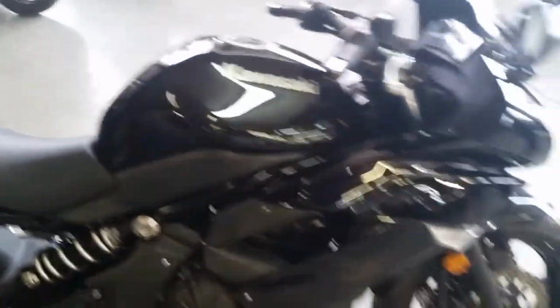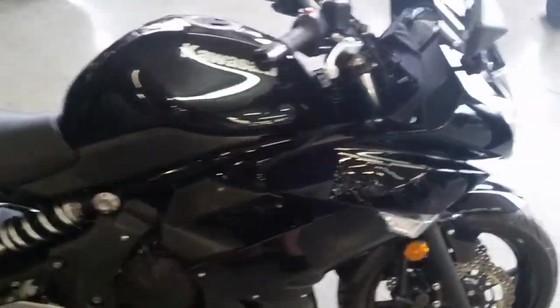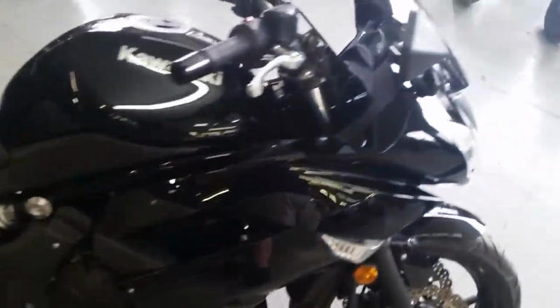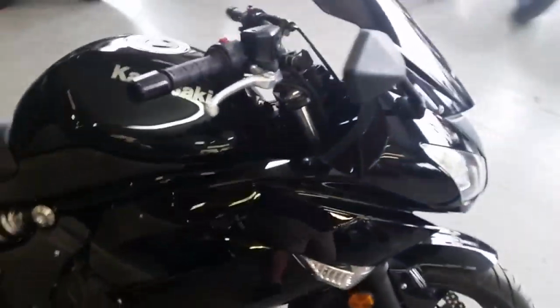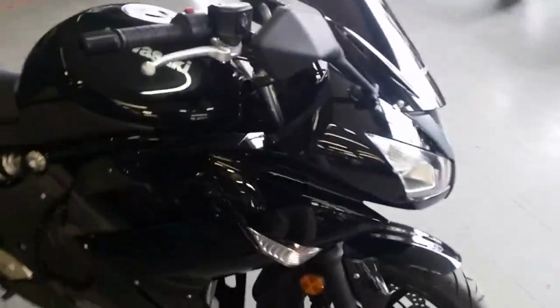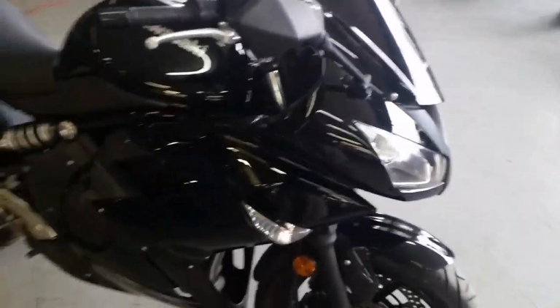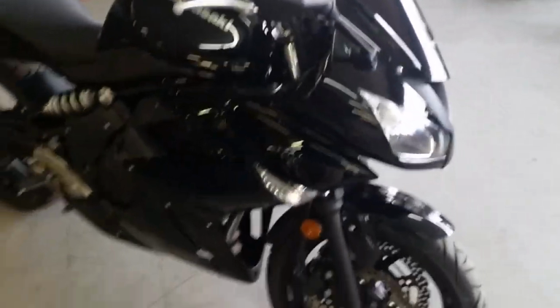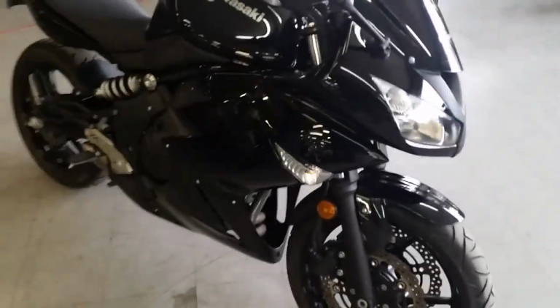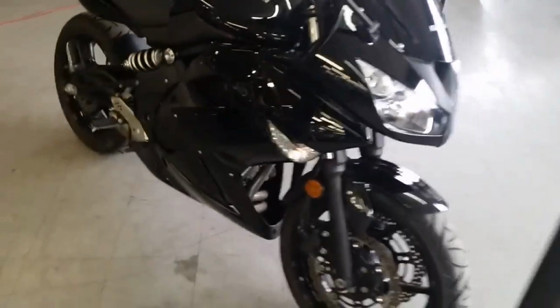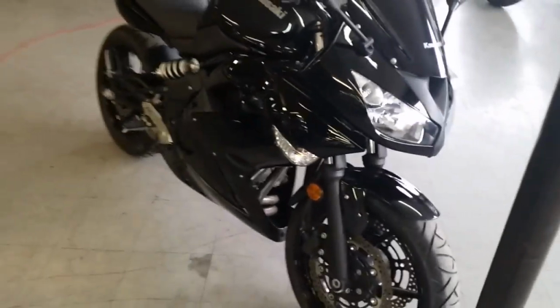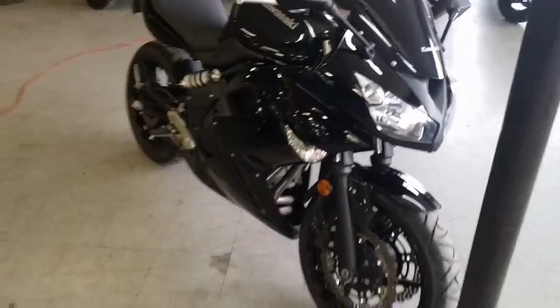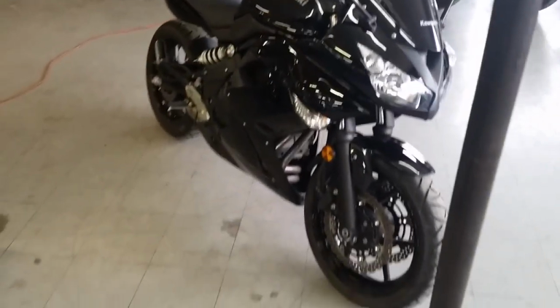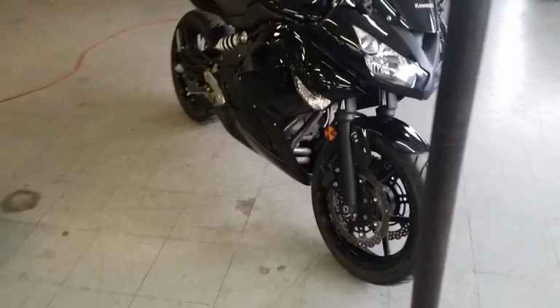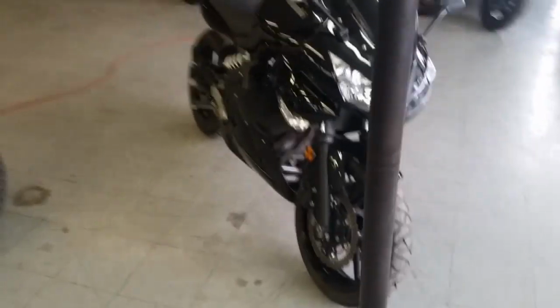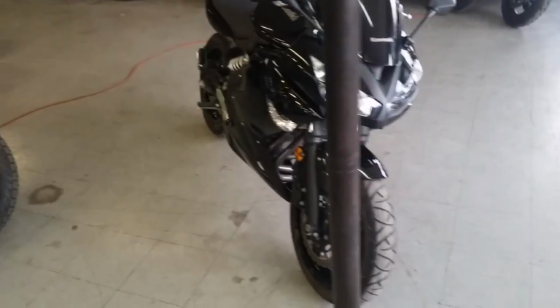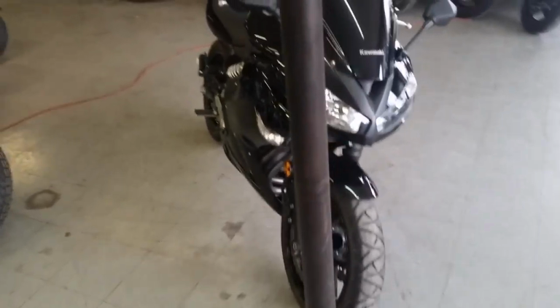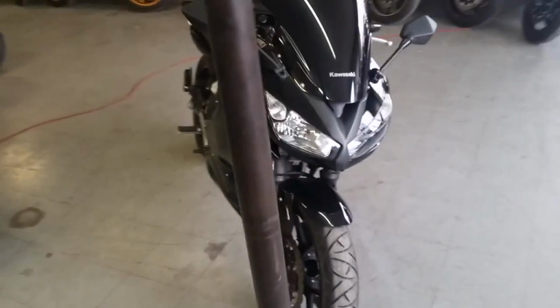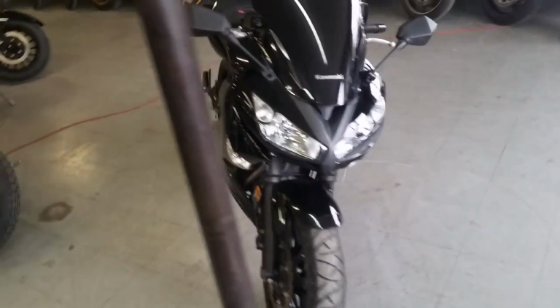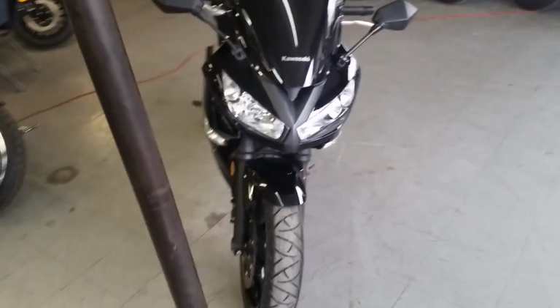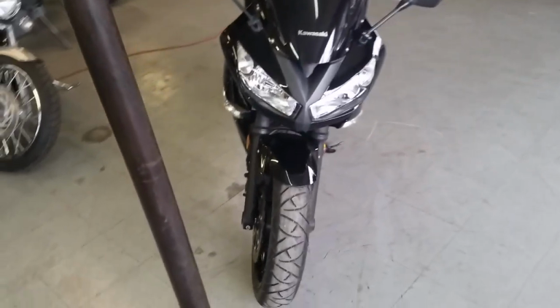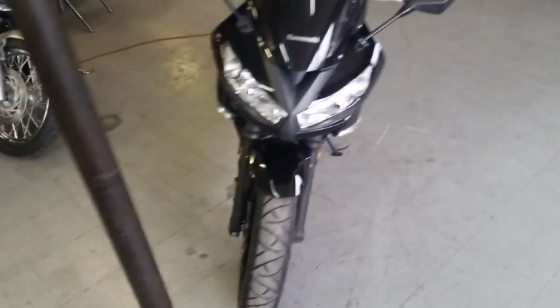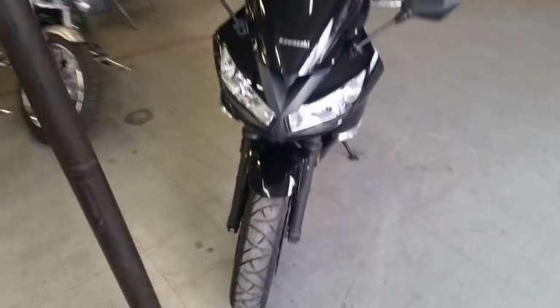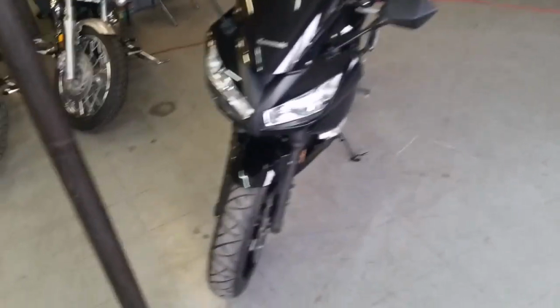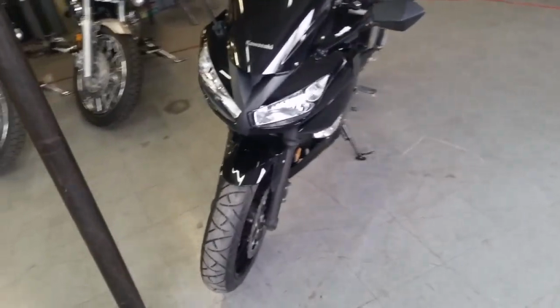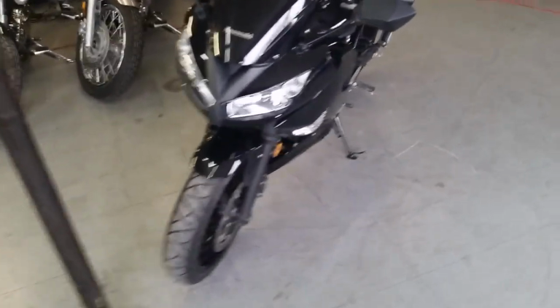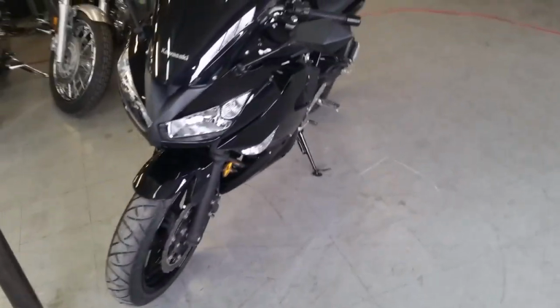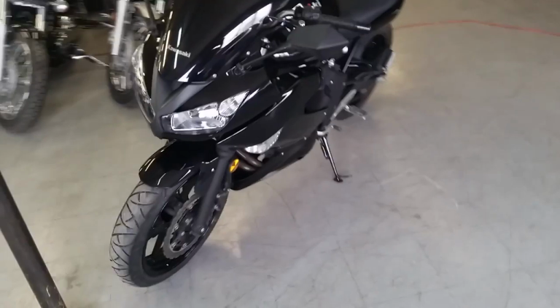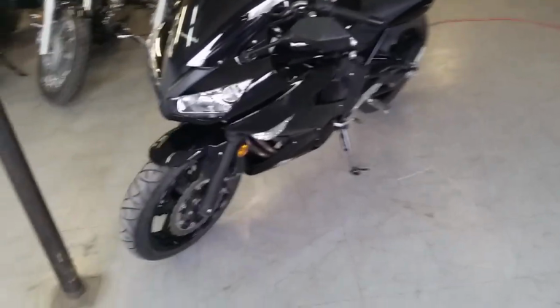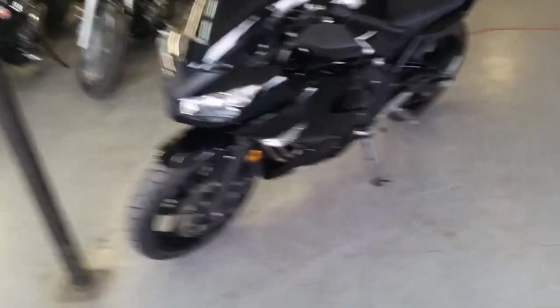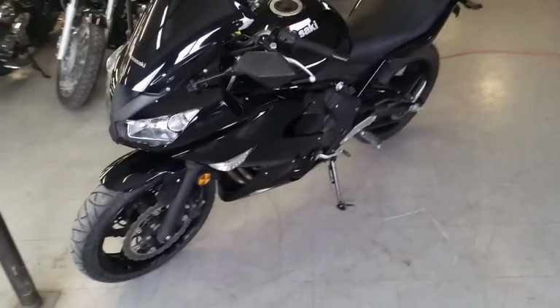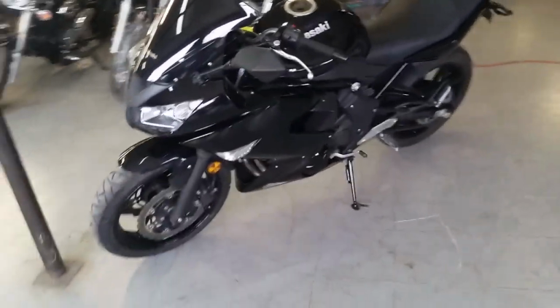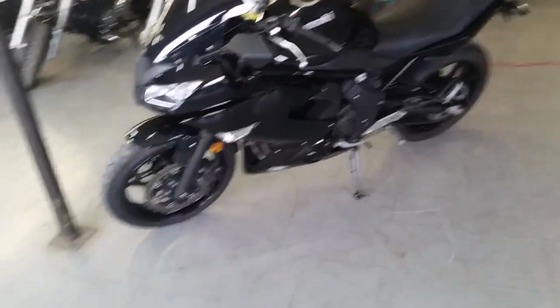Just serviced at a dealership, all the fluids have been changed, inspected and includes a six-month warranty. Why buy new? We got this thing priced to move — it's a steal at $99 a month.